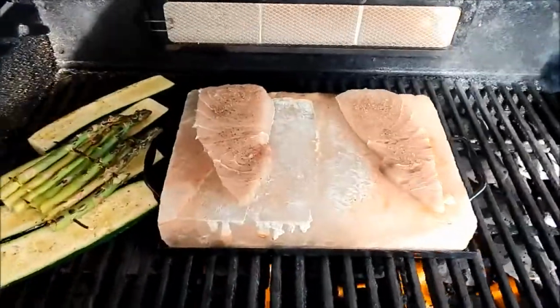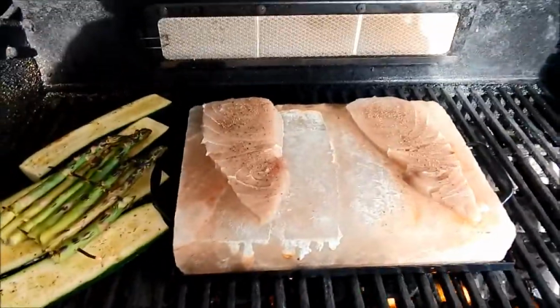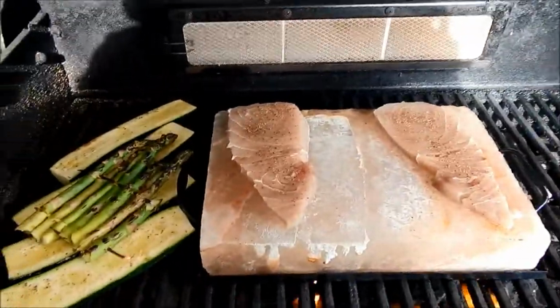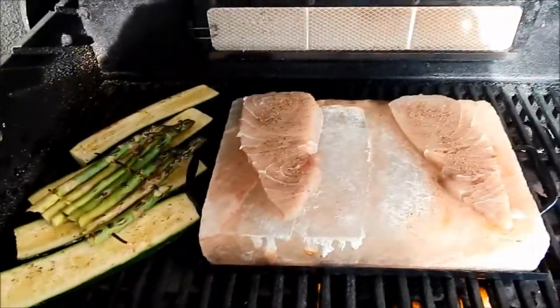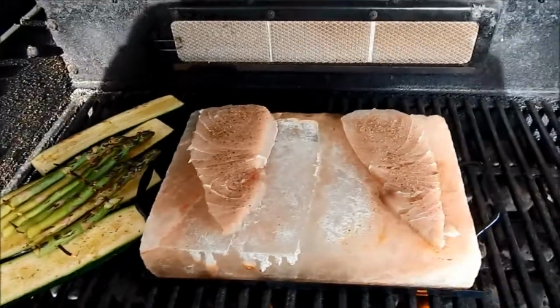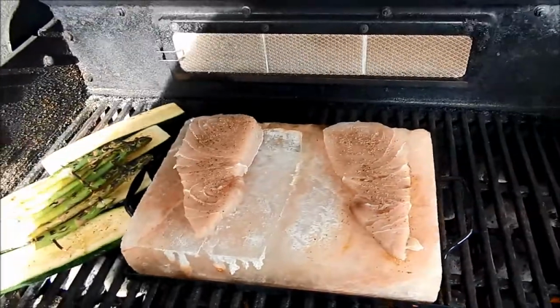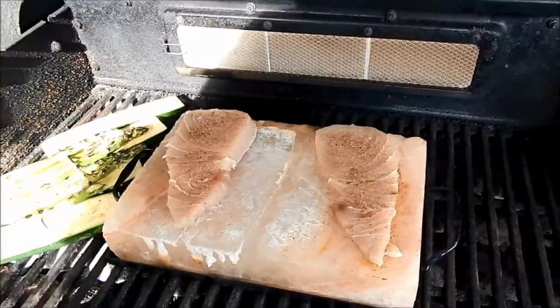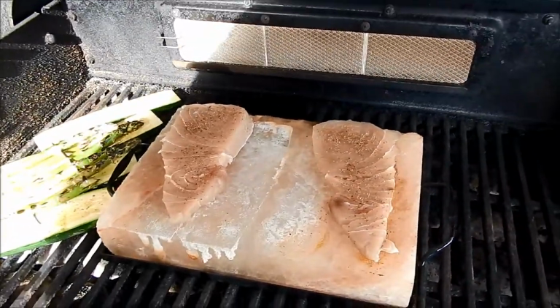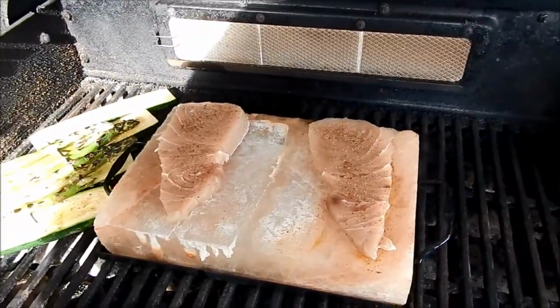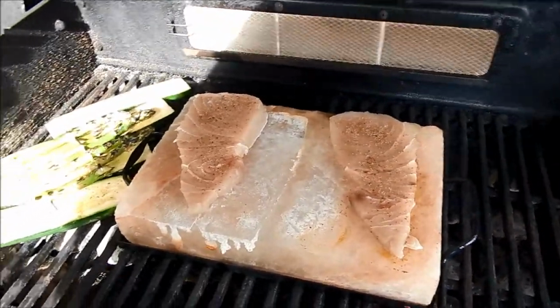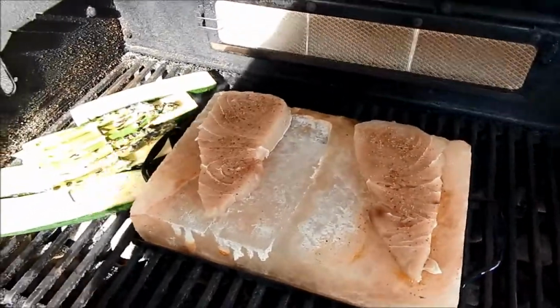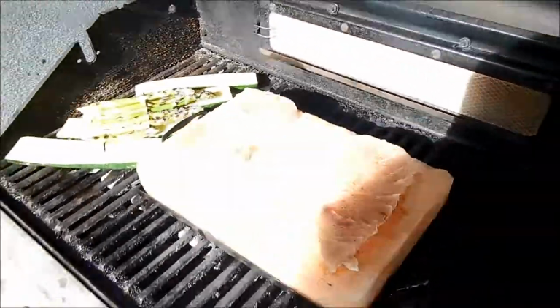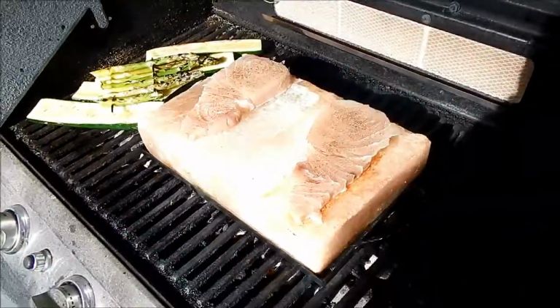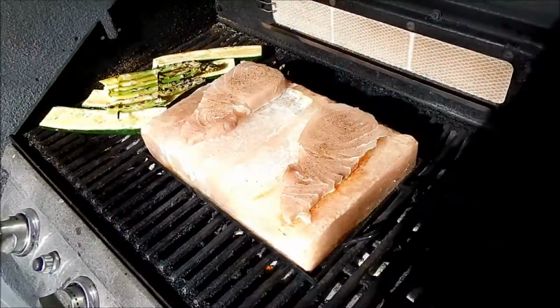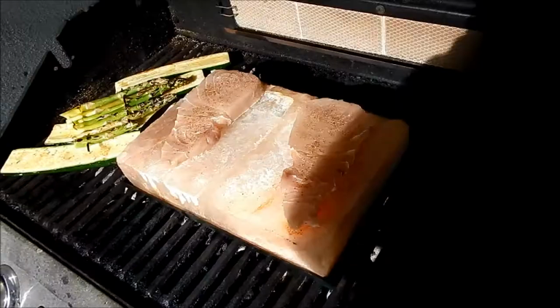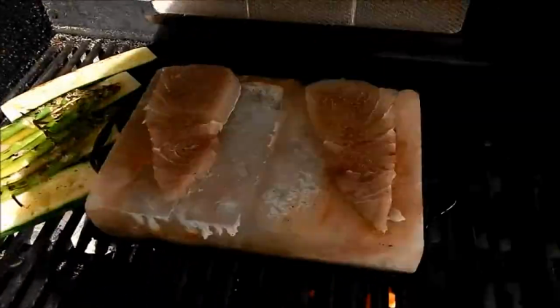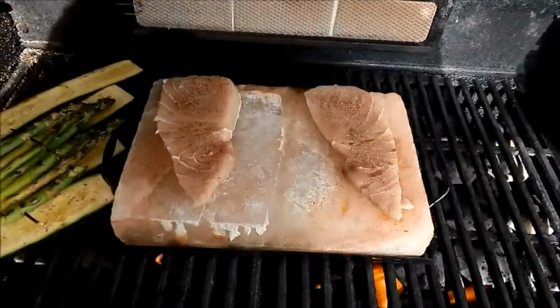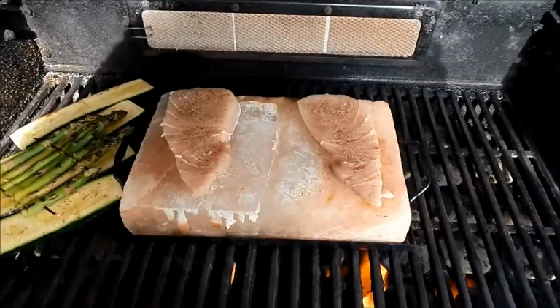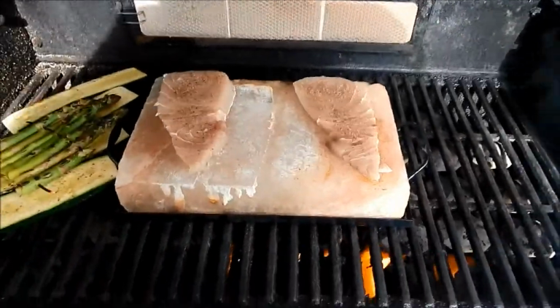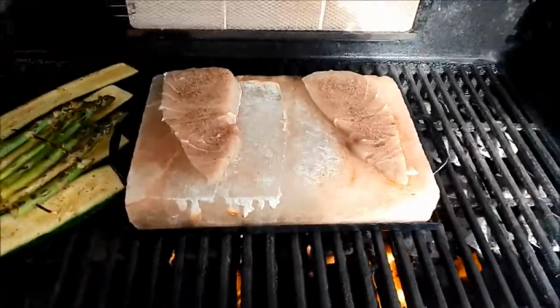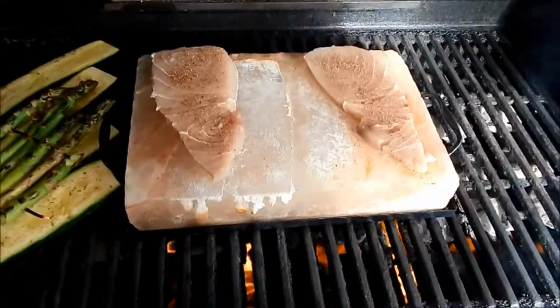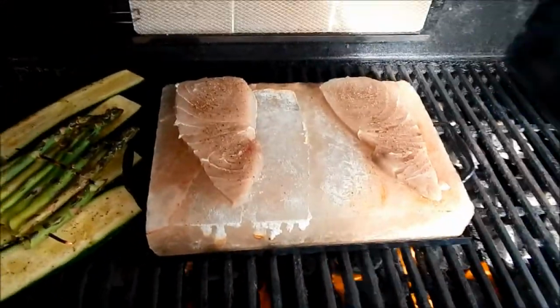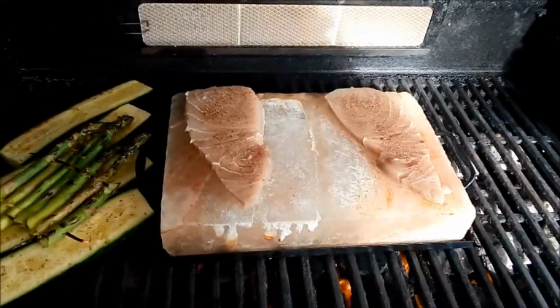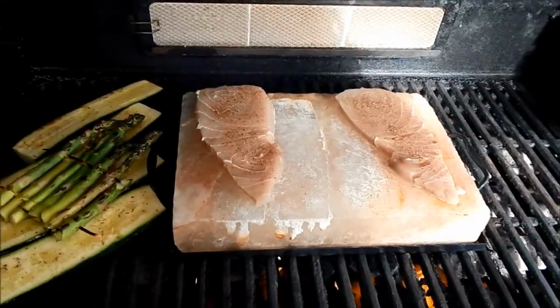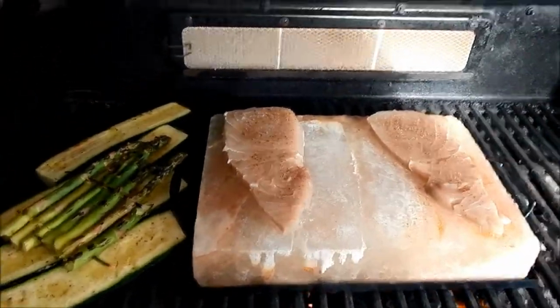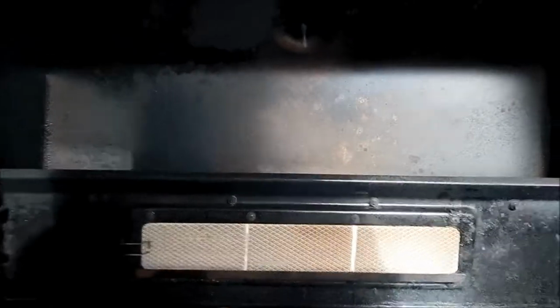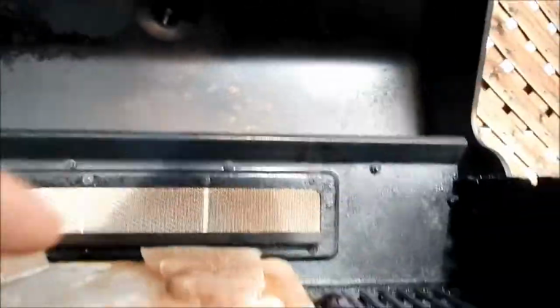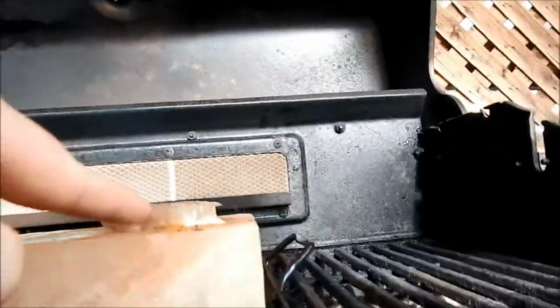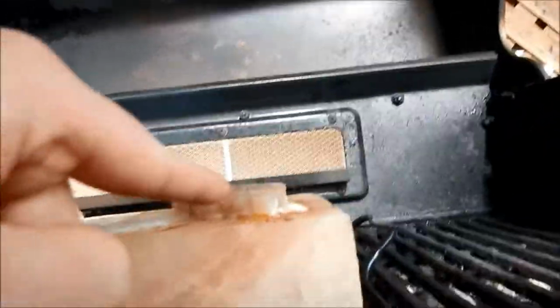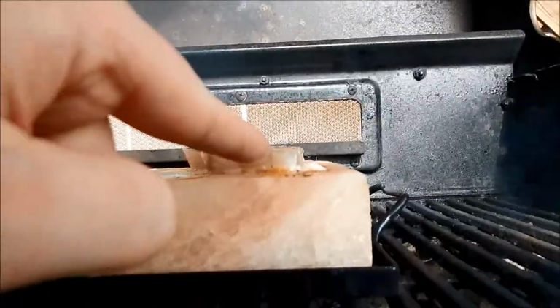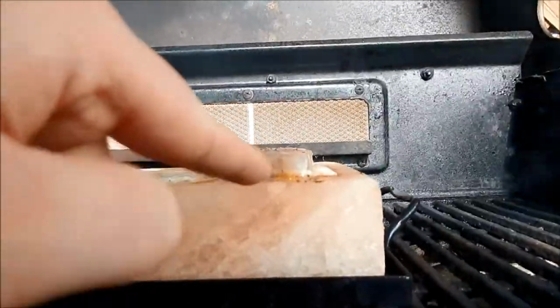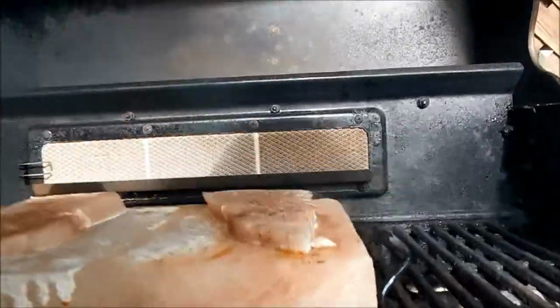Now our loins are on the grill. I'm going to leave them one minute per side just to see how this kind of cooking goes.